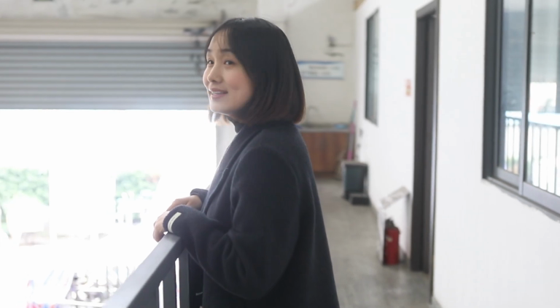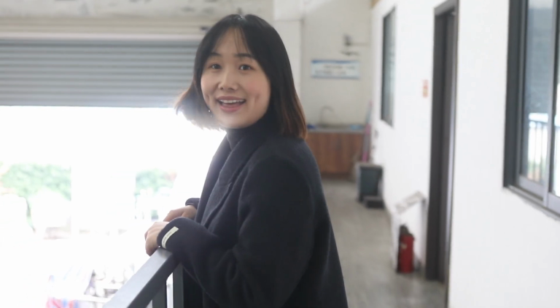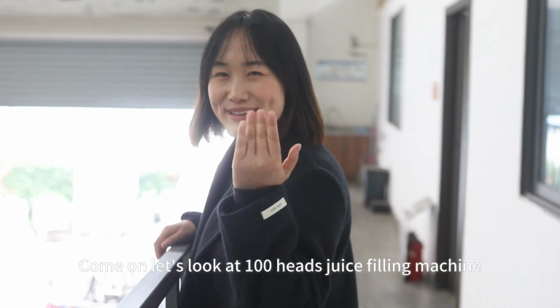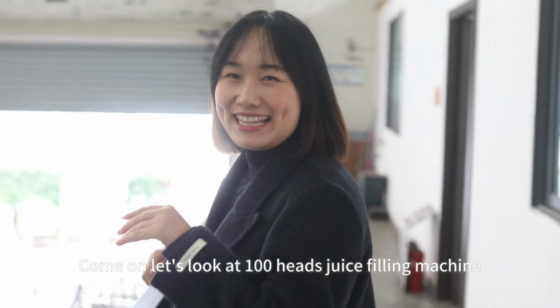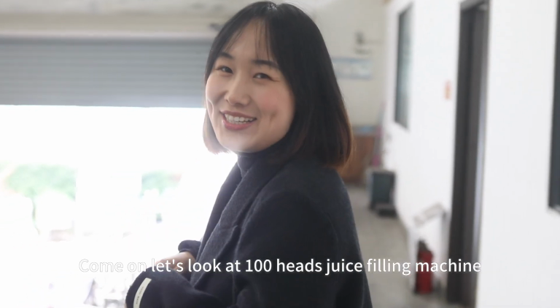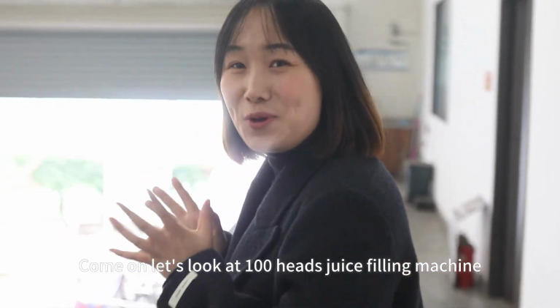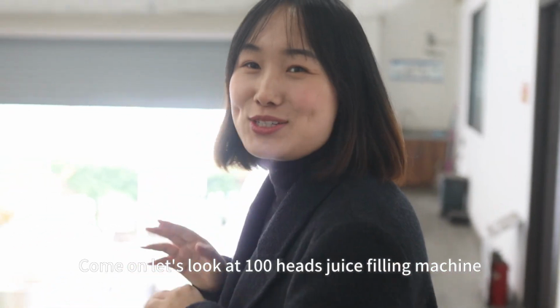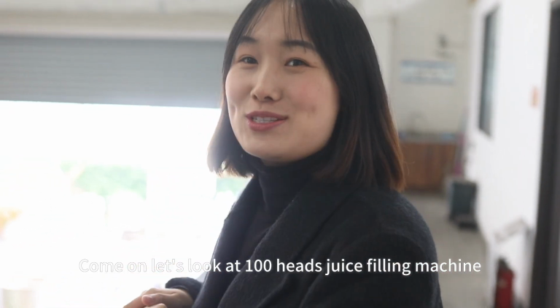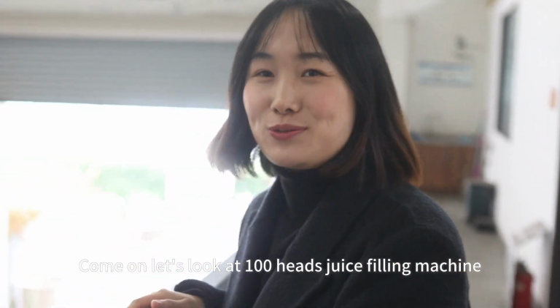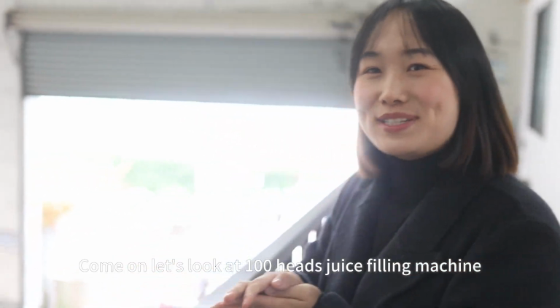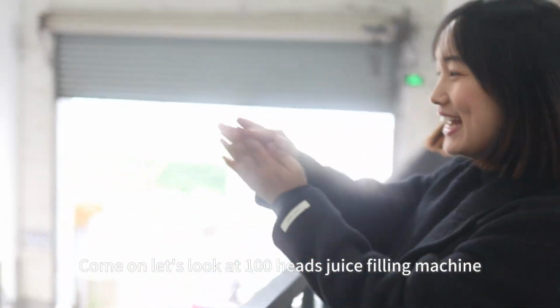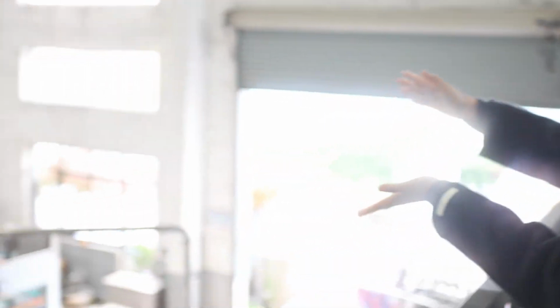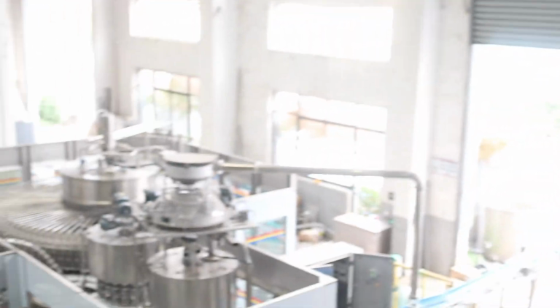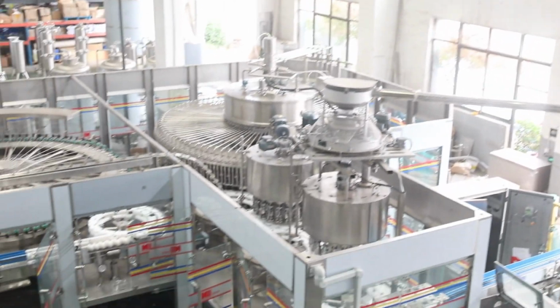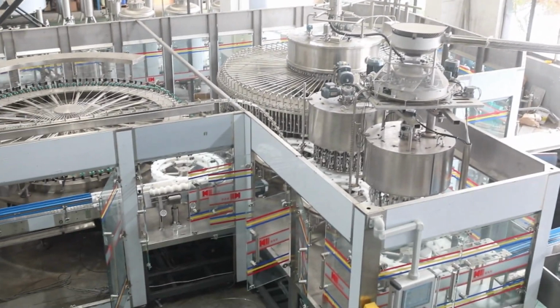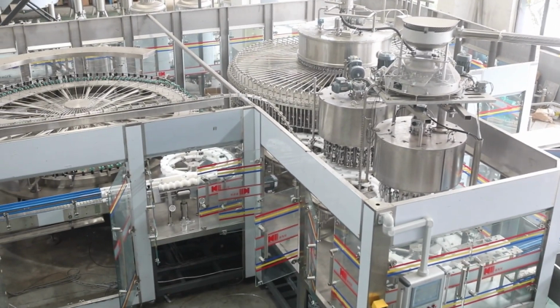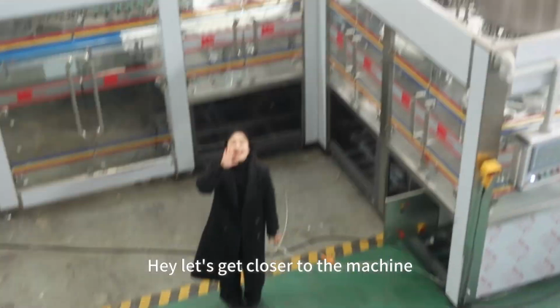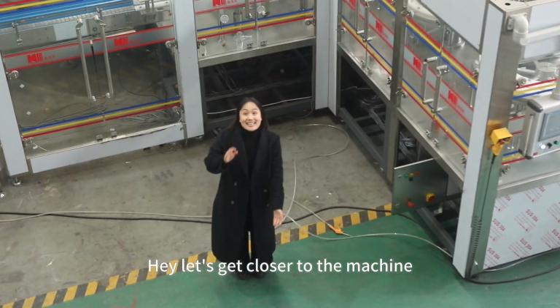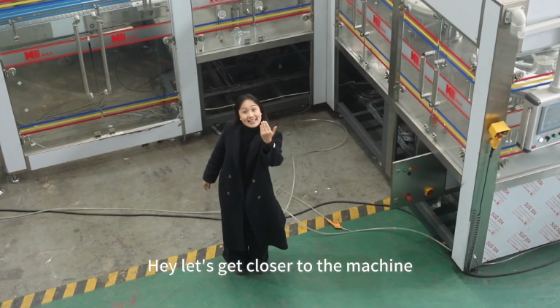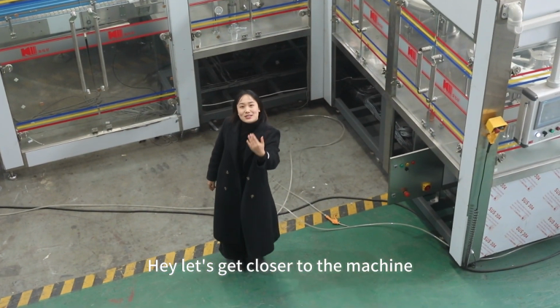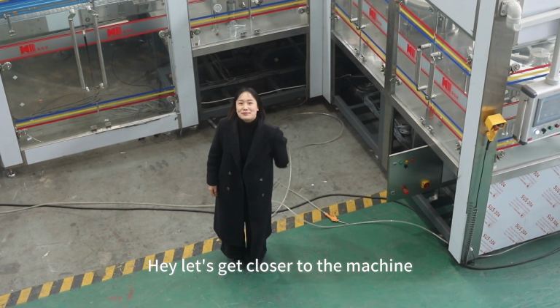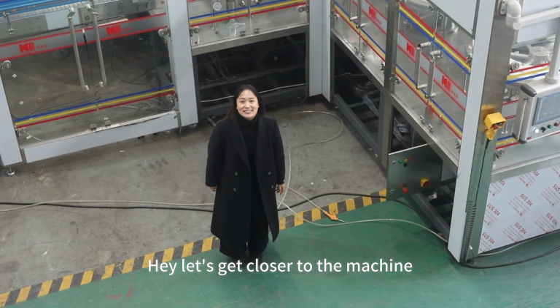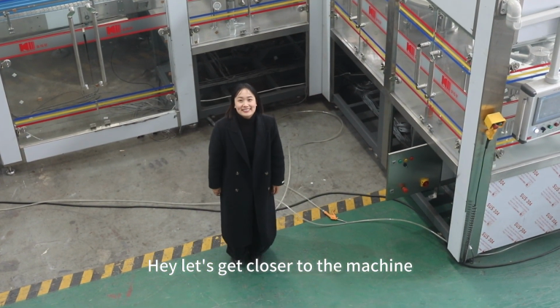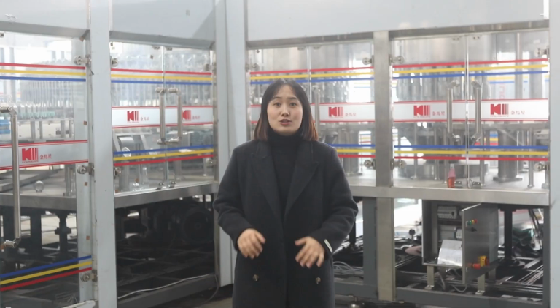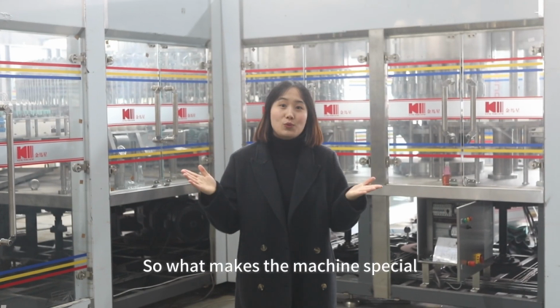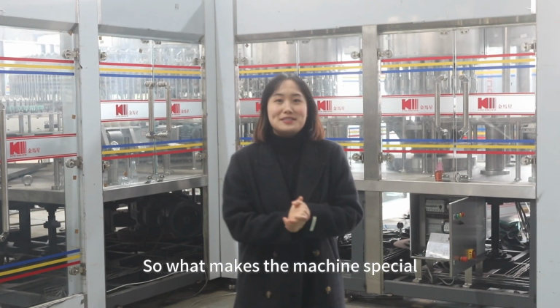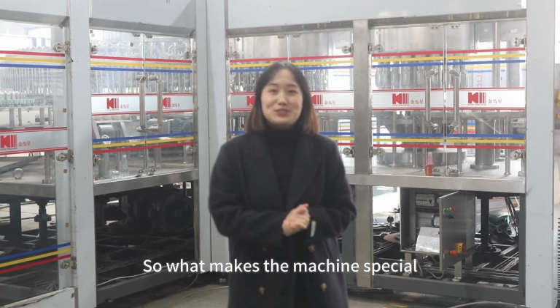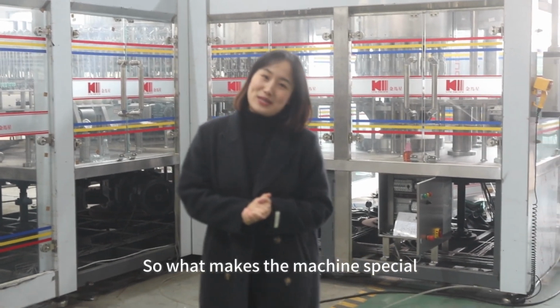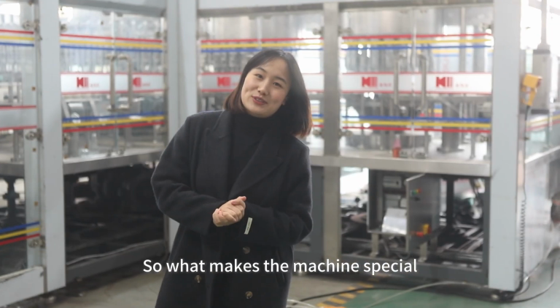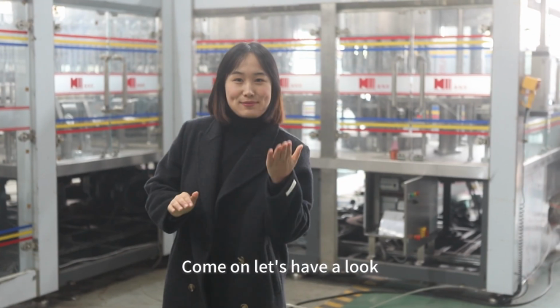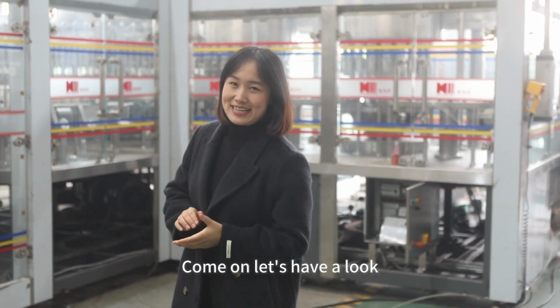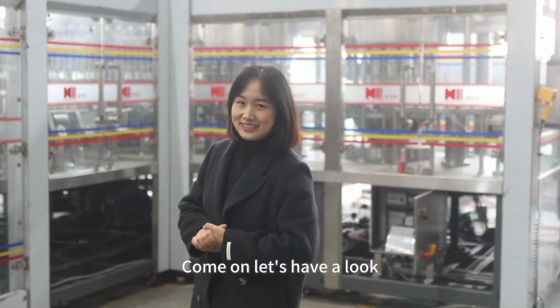Come on, let's look at the 100Hz juice filling machine. Ta-da! Hey, let's get closer to the machine. So what makes the machine special? Come on, let's have a look.